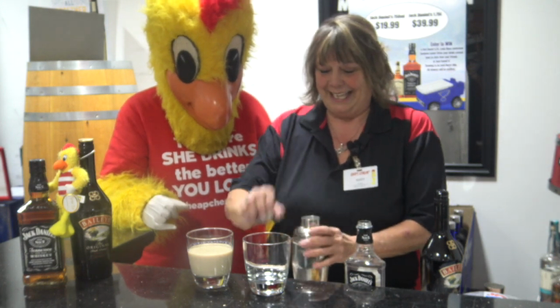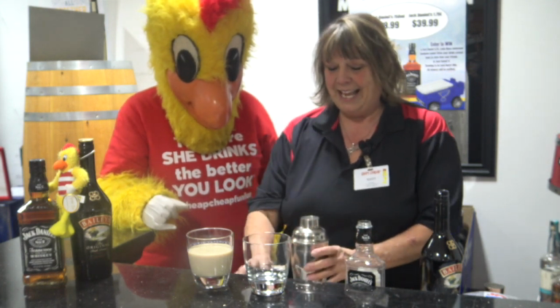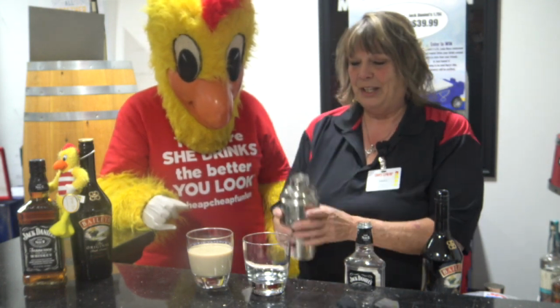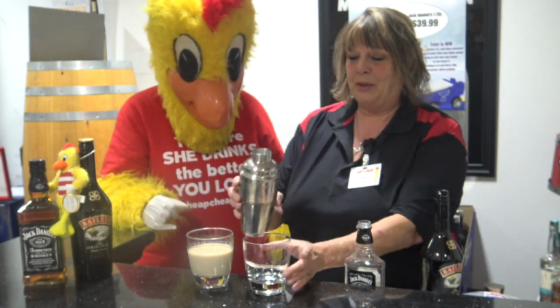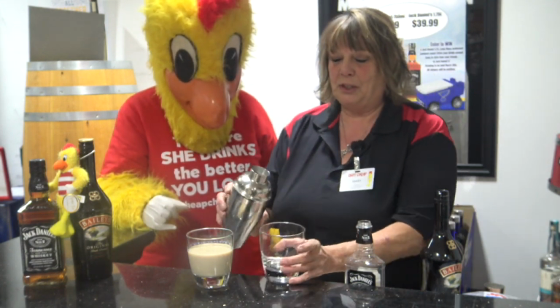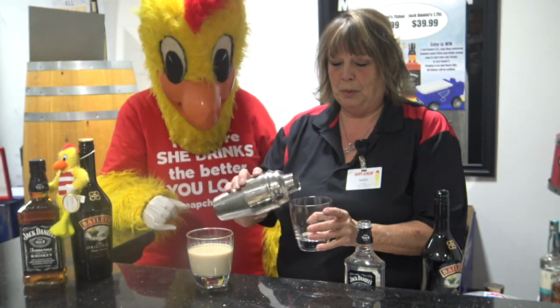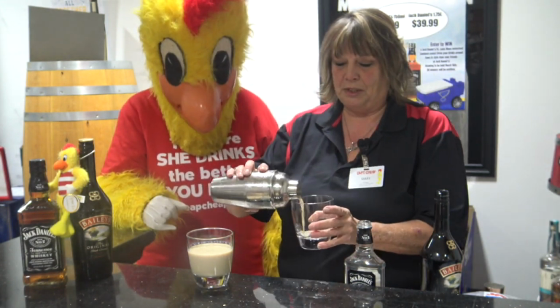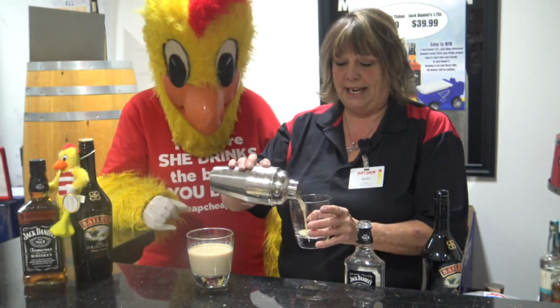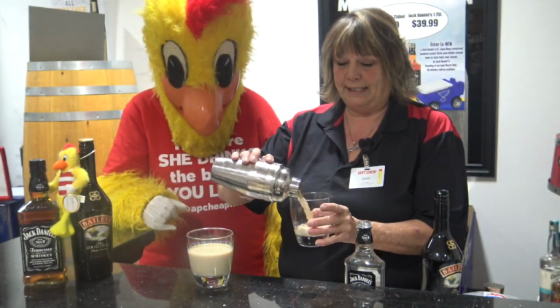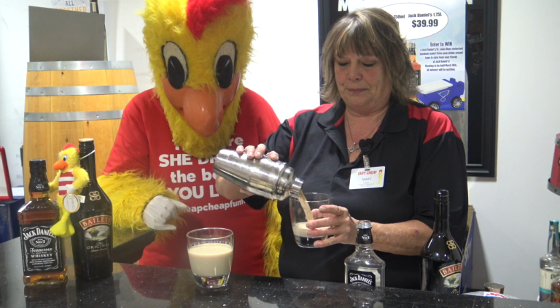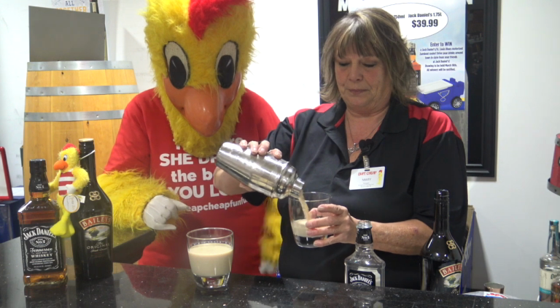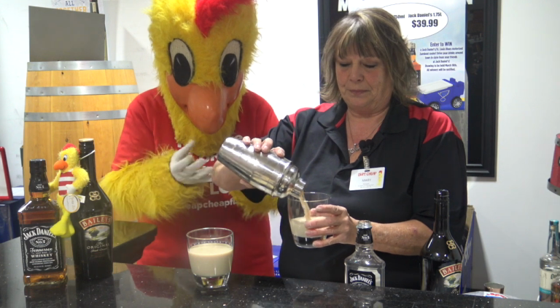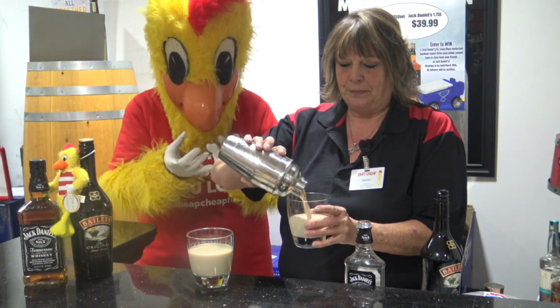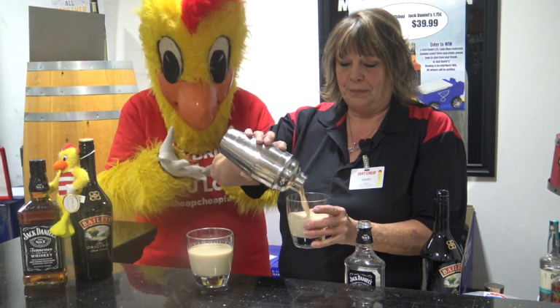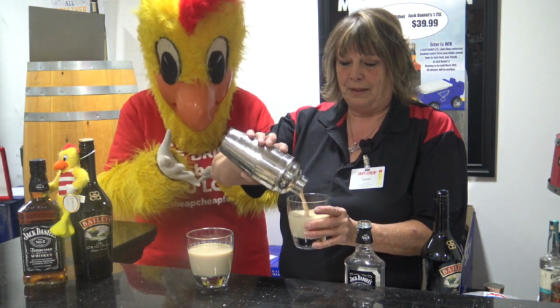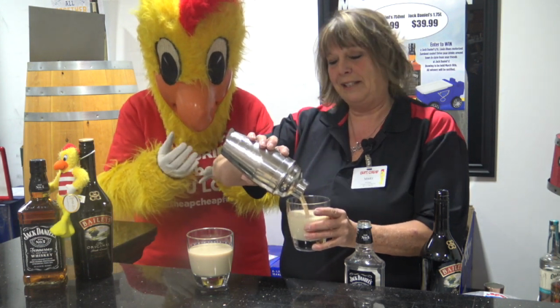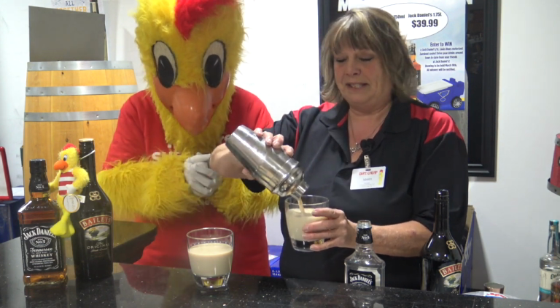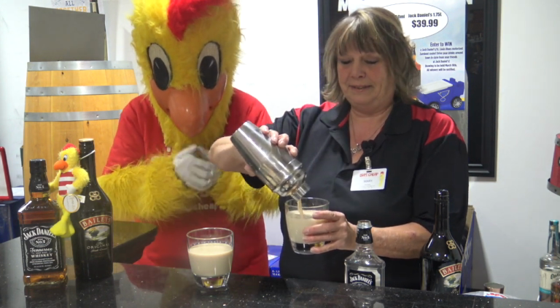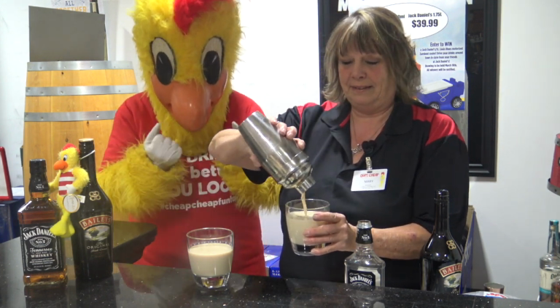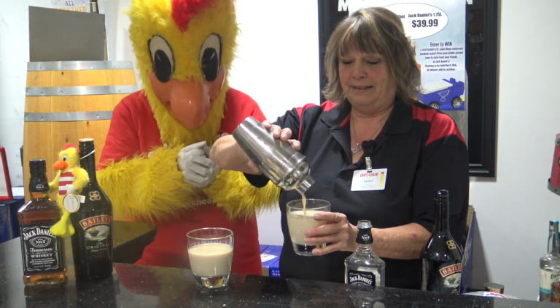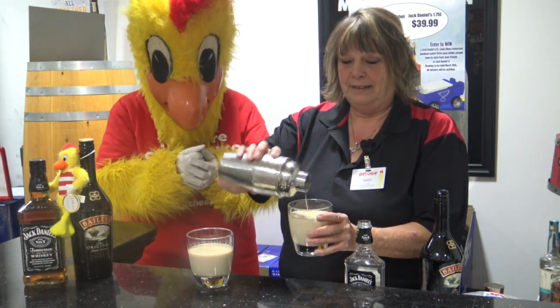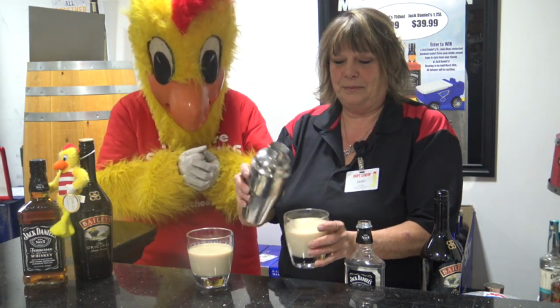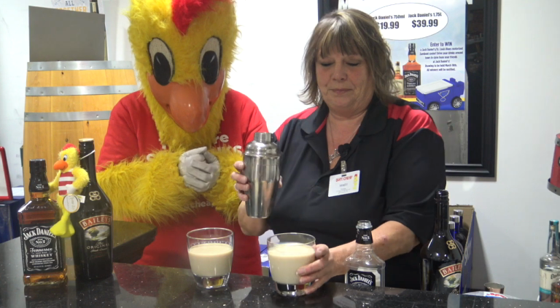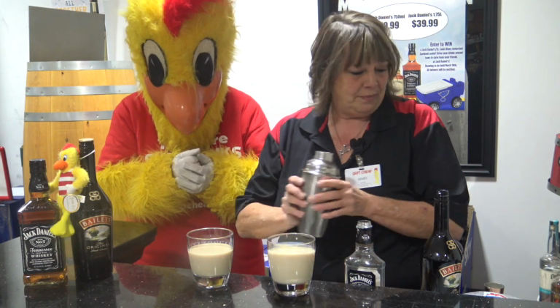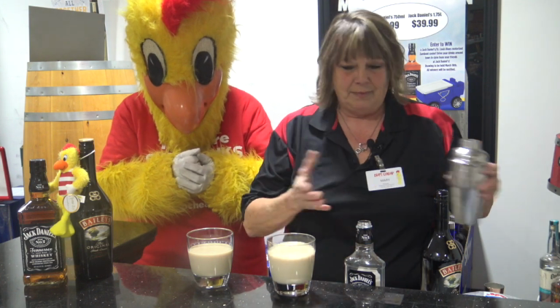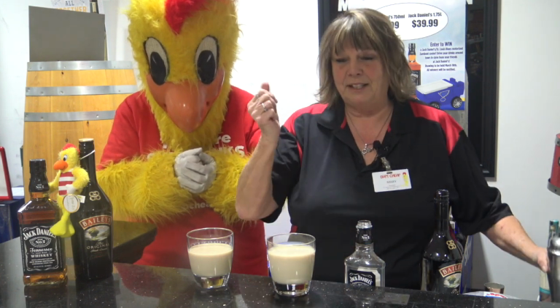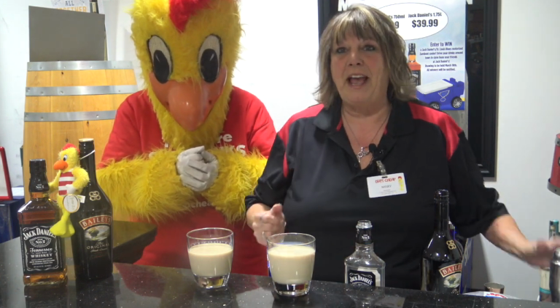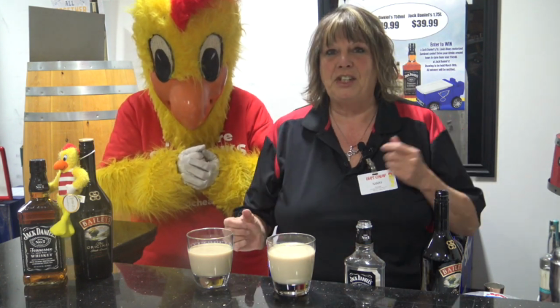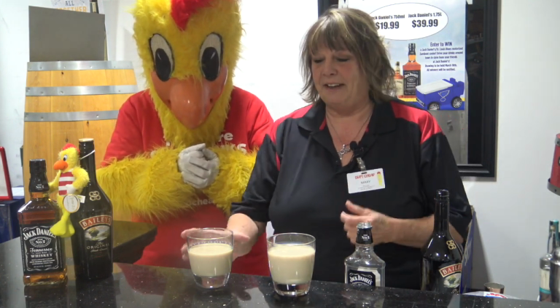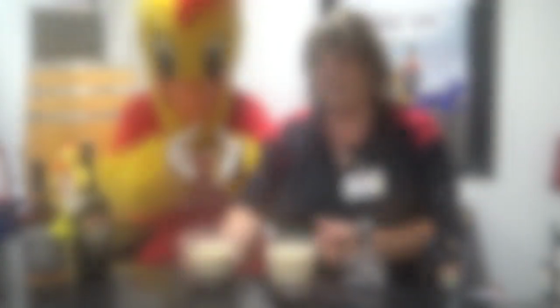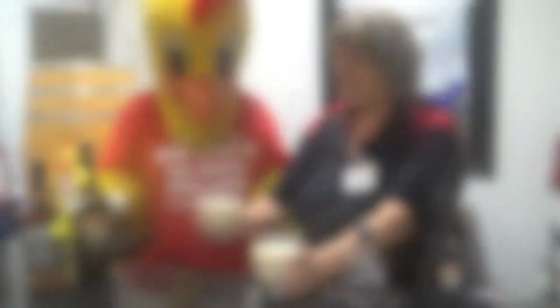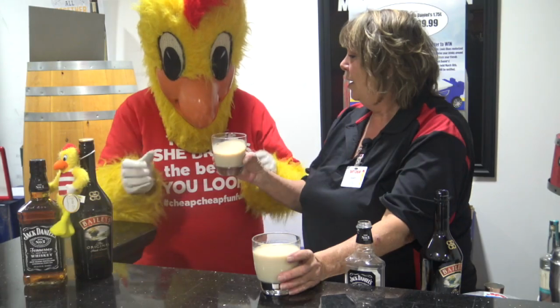And then we are going to pour it into our glass. Okay, it's coming. And there you have a Jackknife. And here you go.